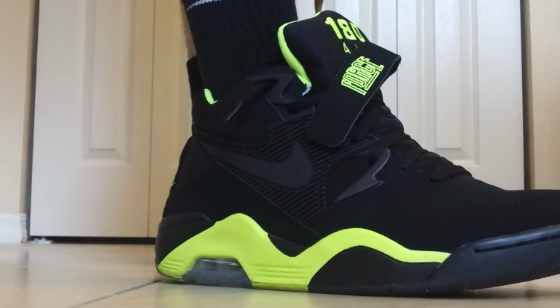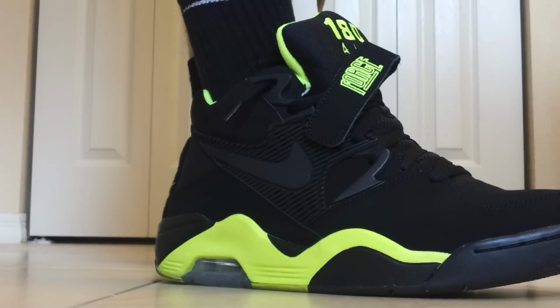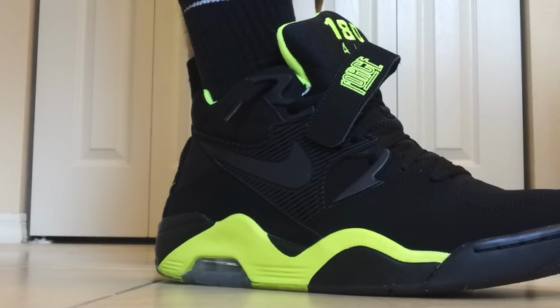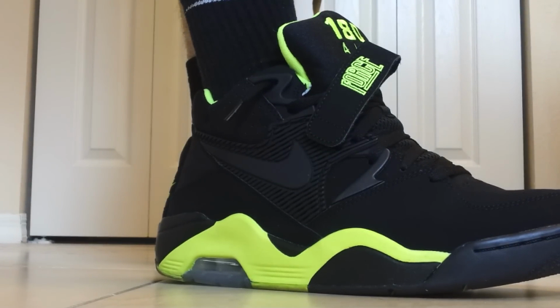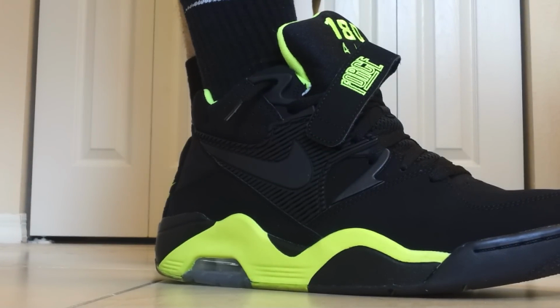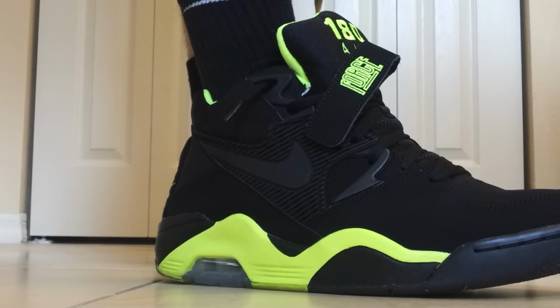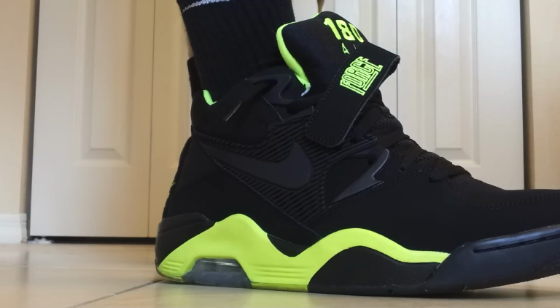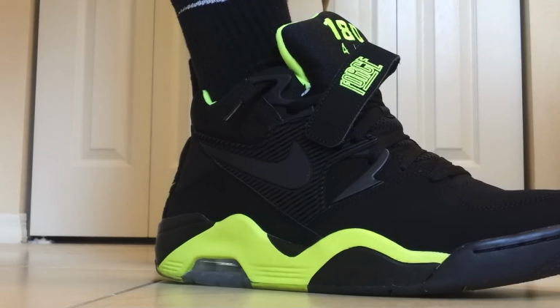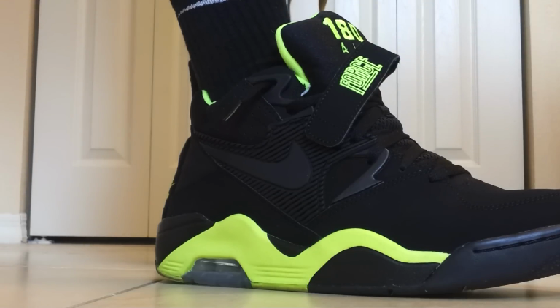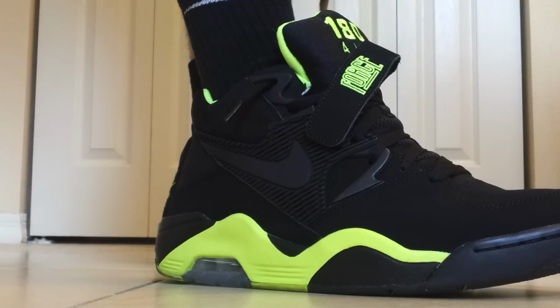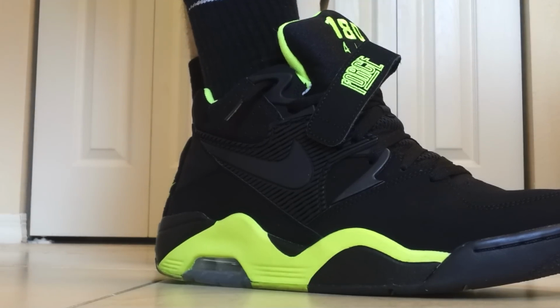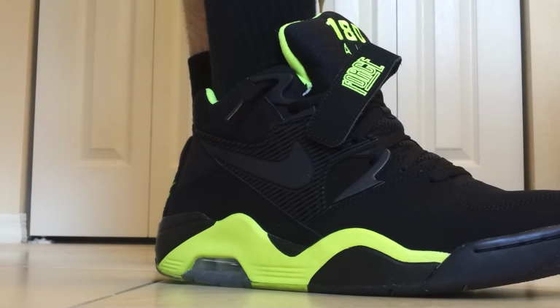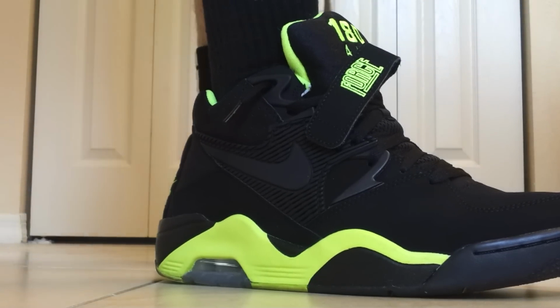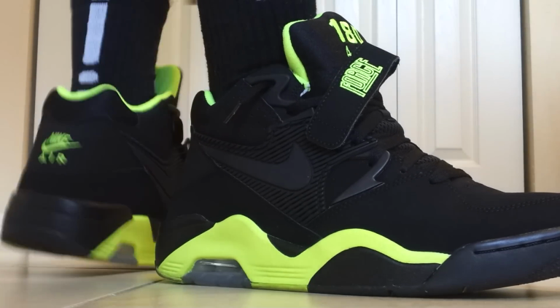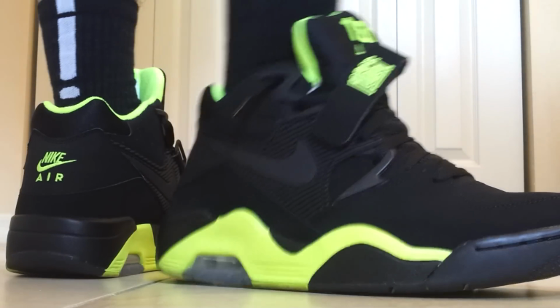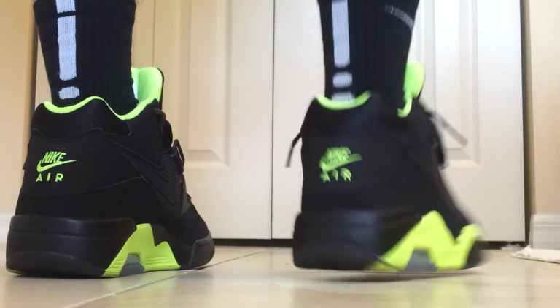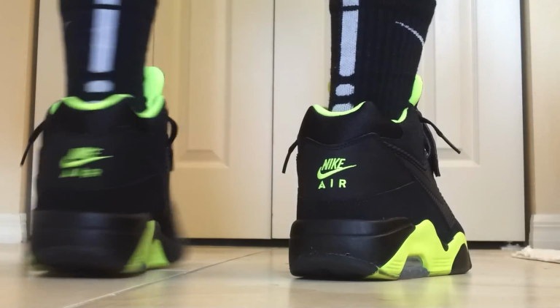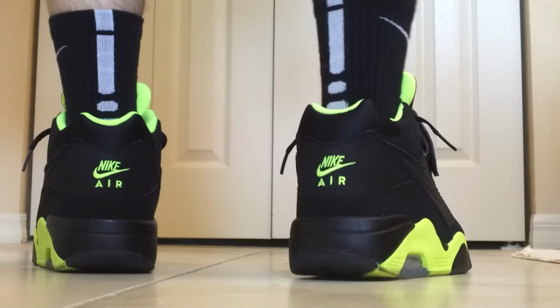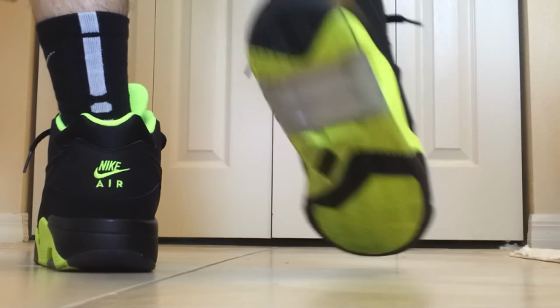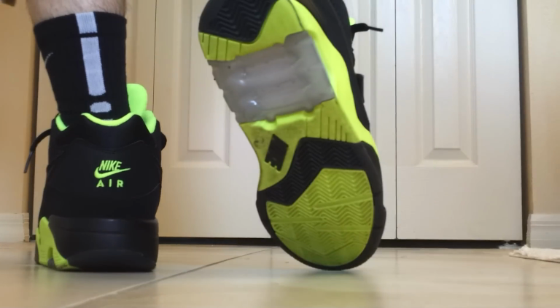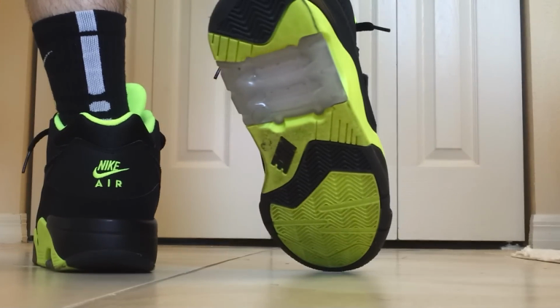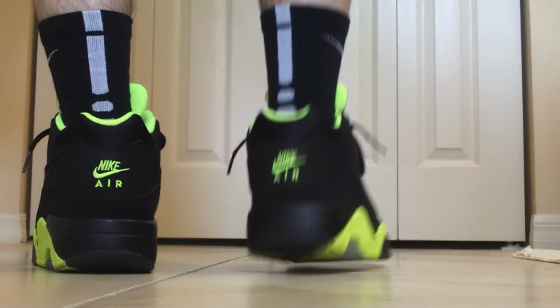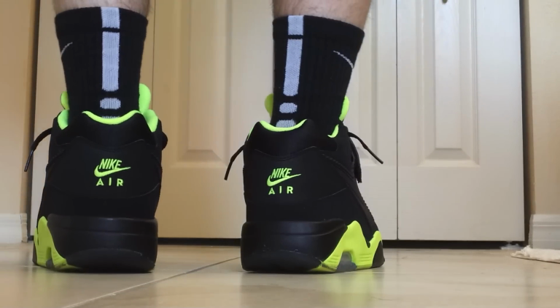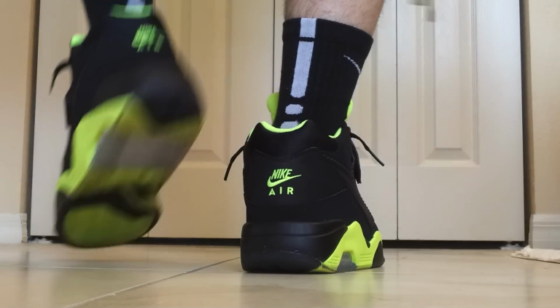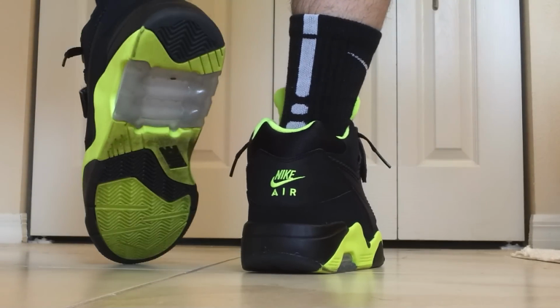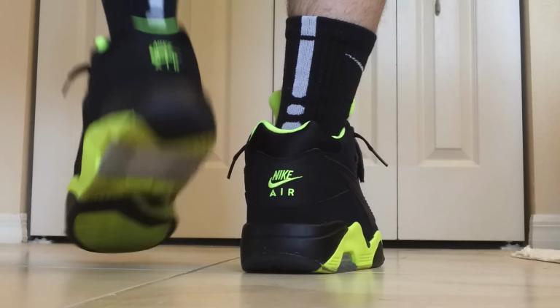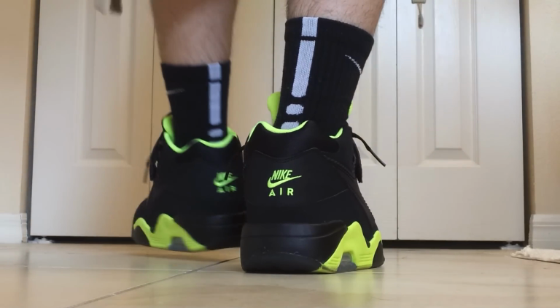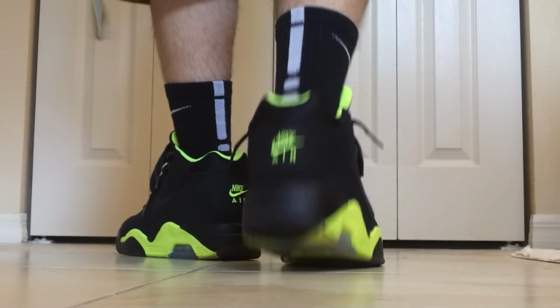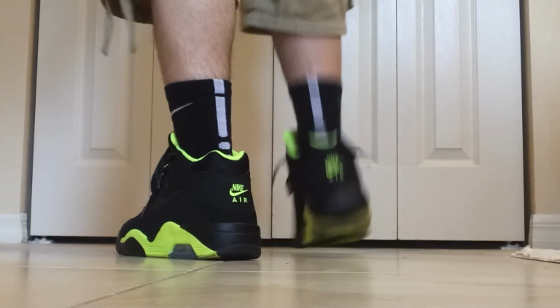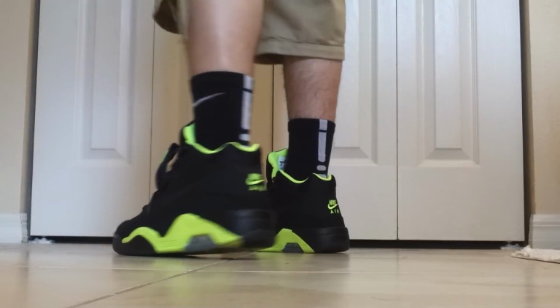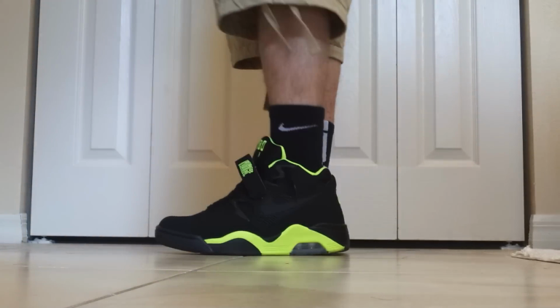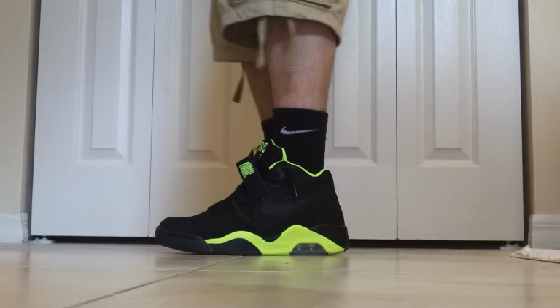What's good? YouTube, back at you with another on-foot review. Today we're going to do the Air Force 180 Volt colorway. I lied to y'all — I said I was going to do this video months ago, but I just haven't gotten around to it. But I got some time out of my day to figure out how to show y'all these.